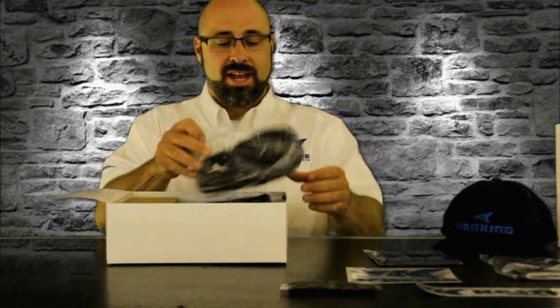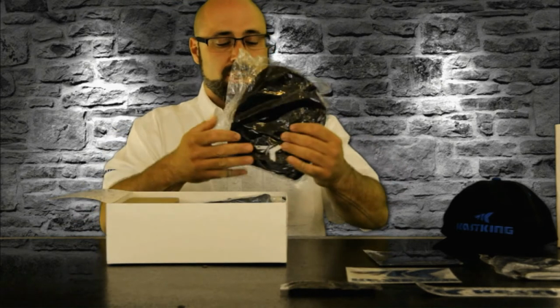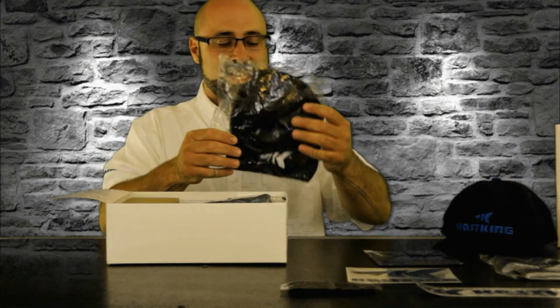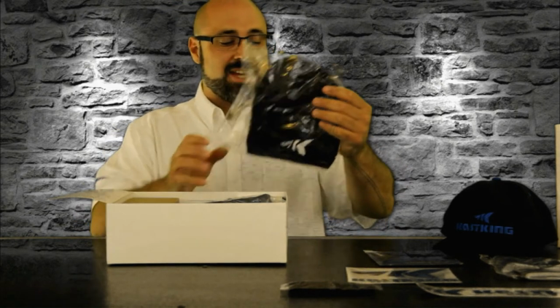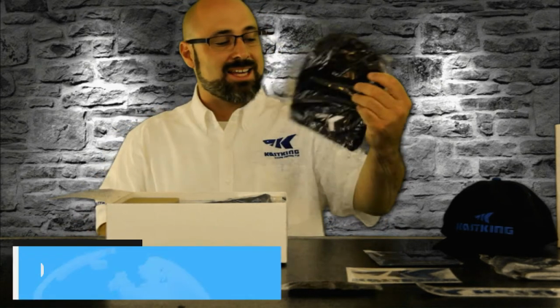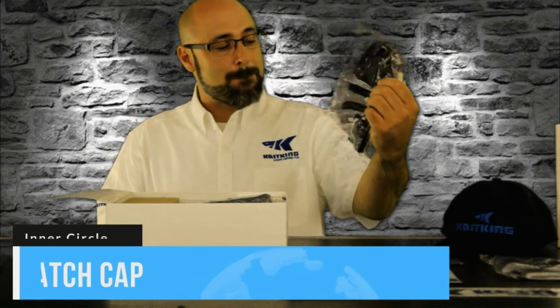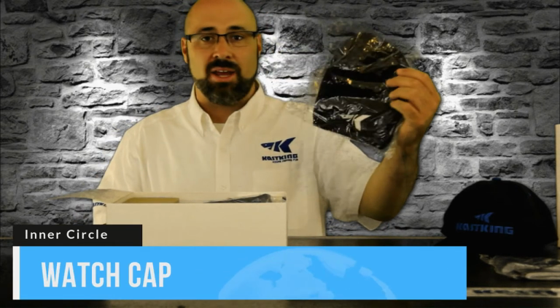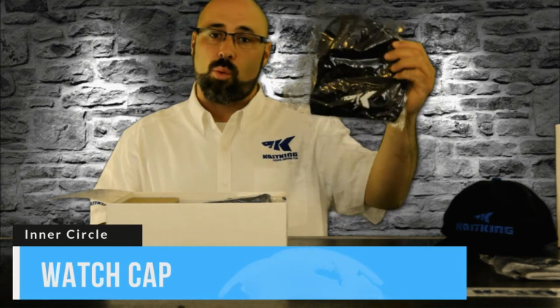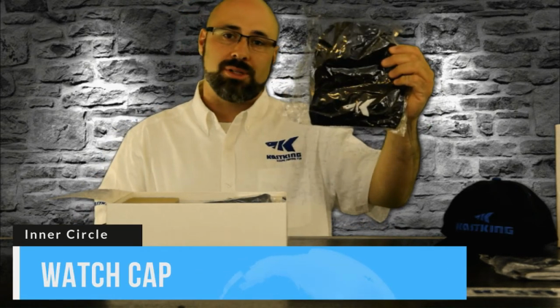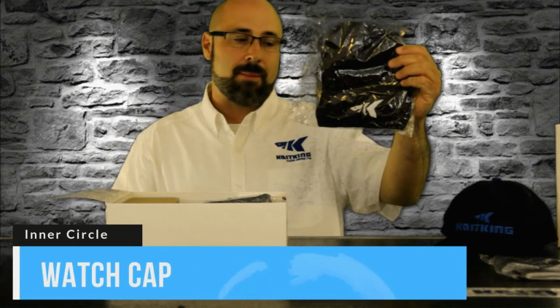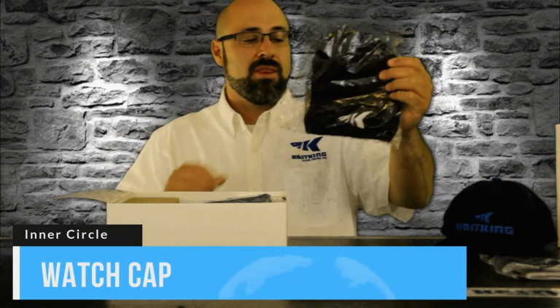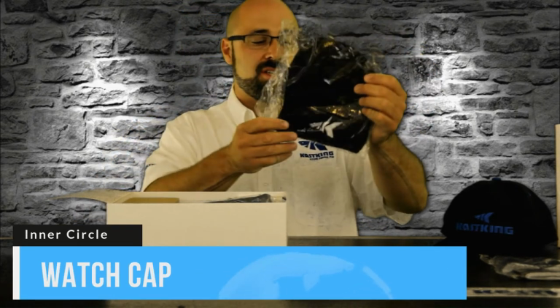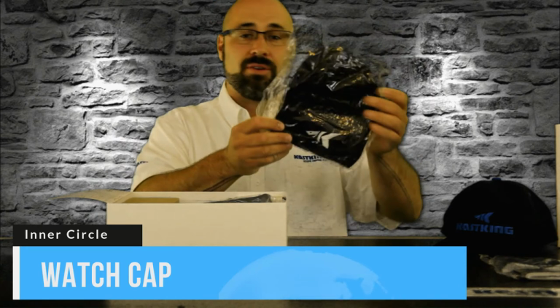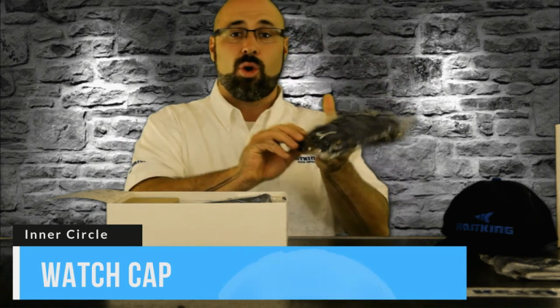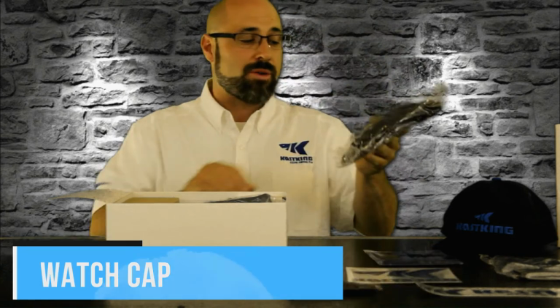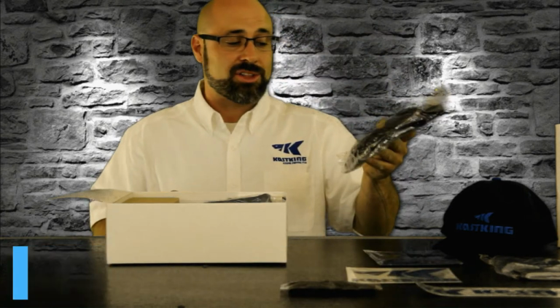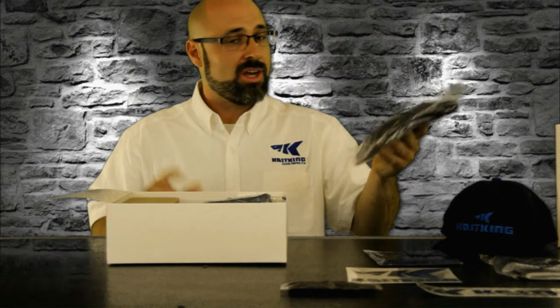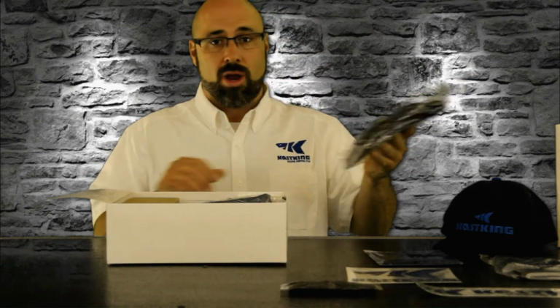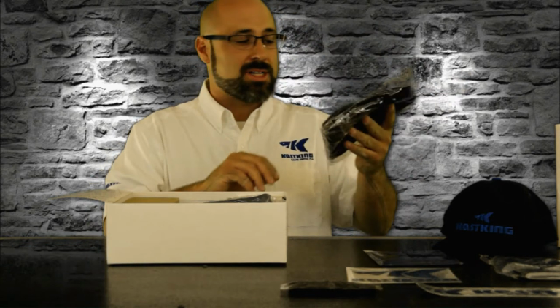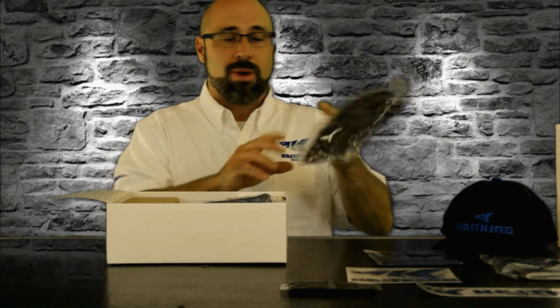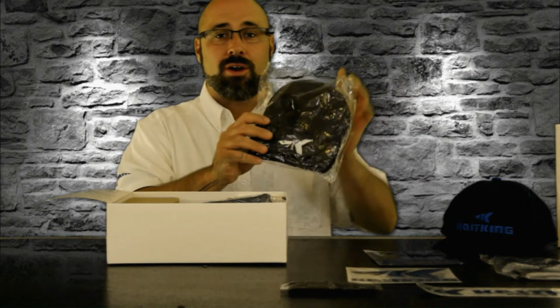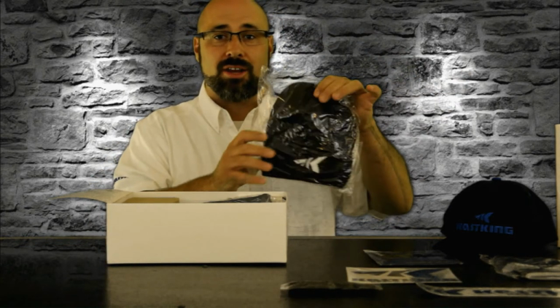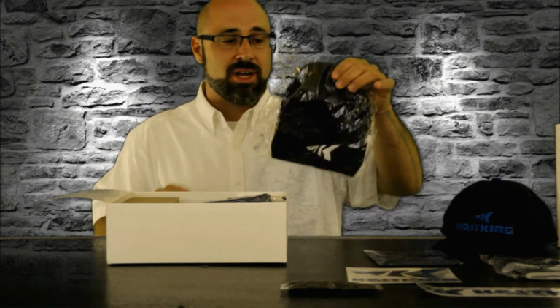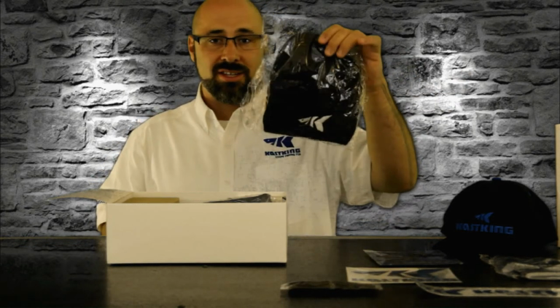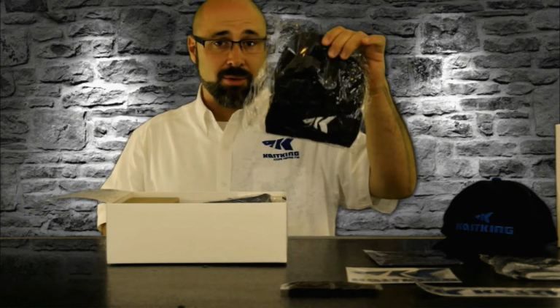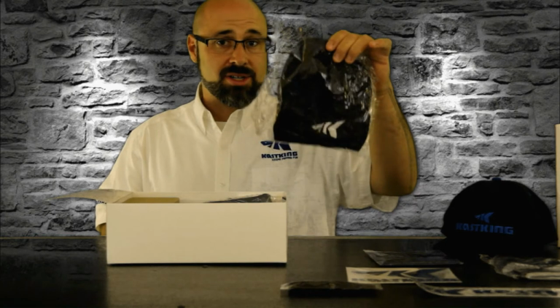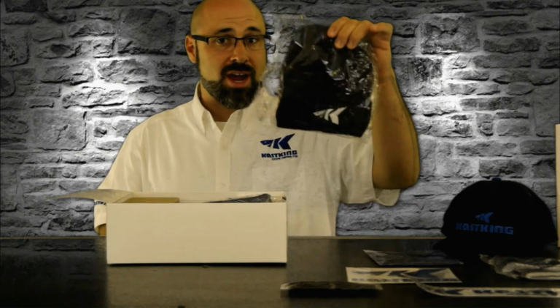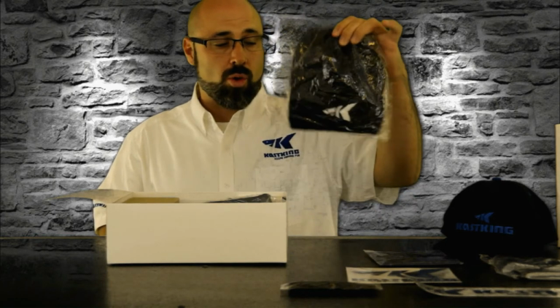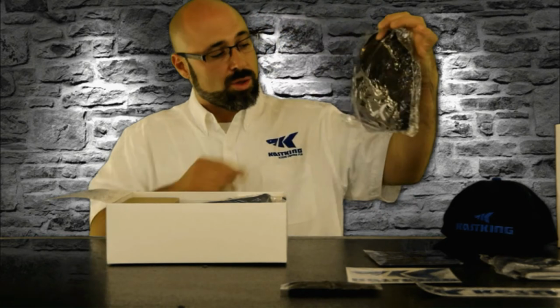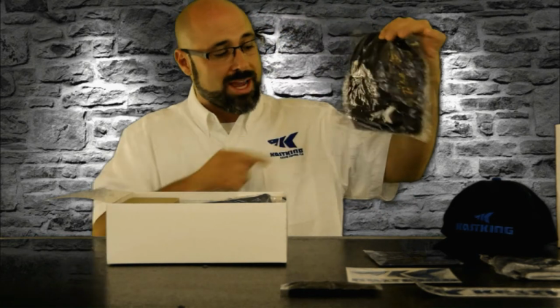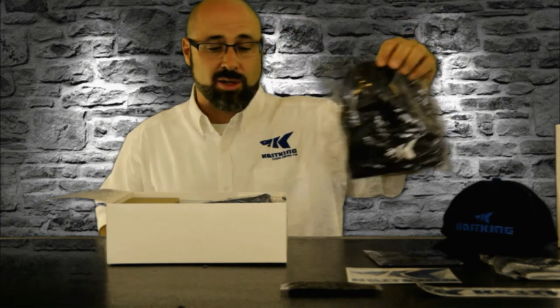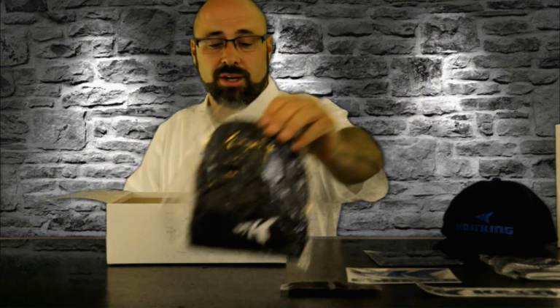Next up is the Casking beanie or watchman's cap. This is perfect for cold weather conditions — we all experience that no matter where you're at in the country. This is going to keep your ears and your head warm with a cool little Casking logo on there.